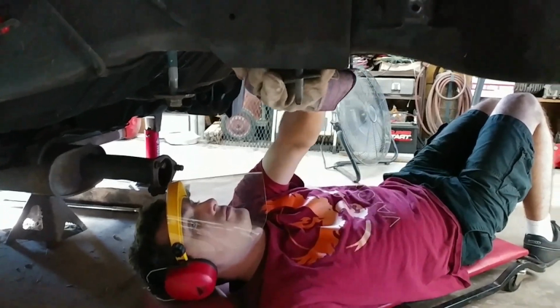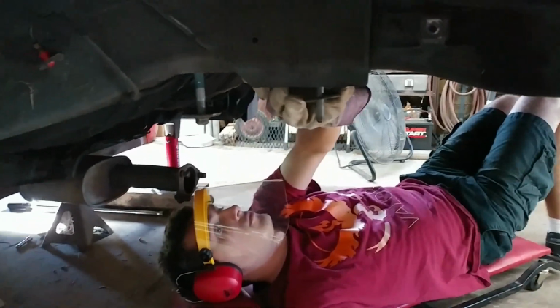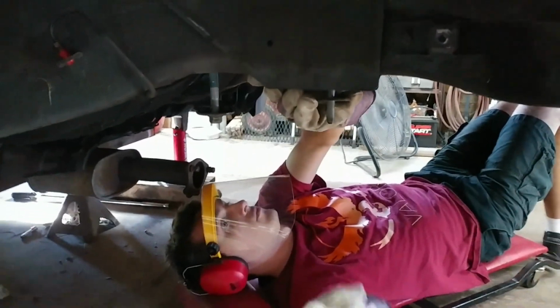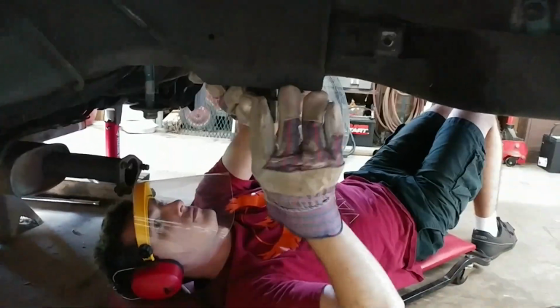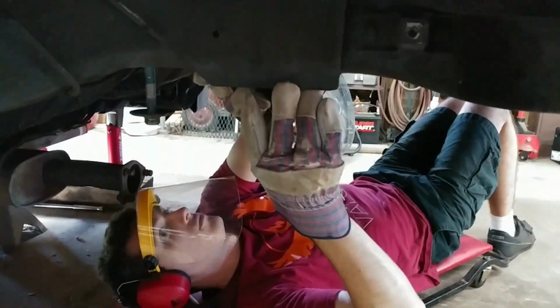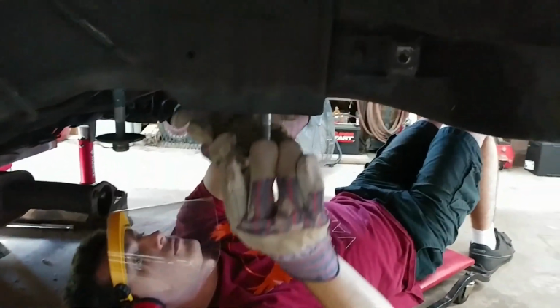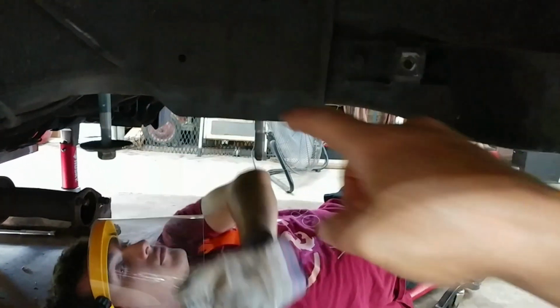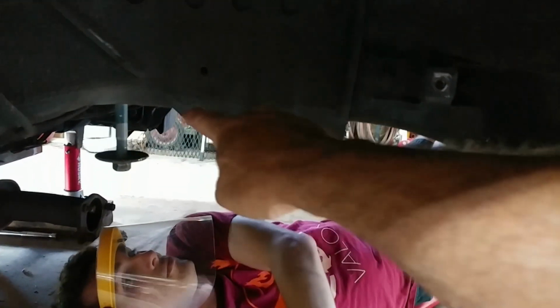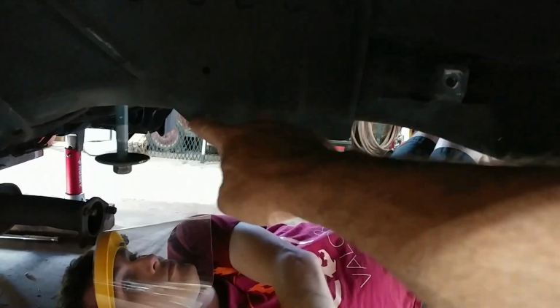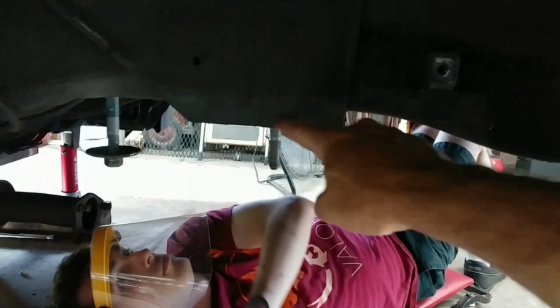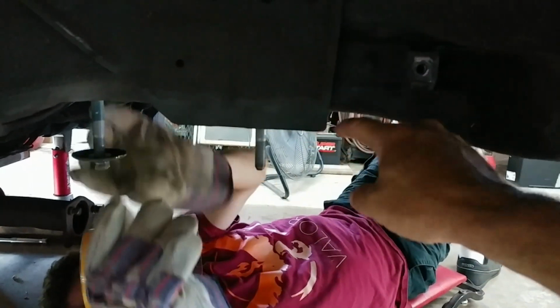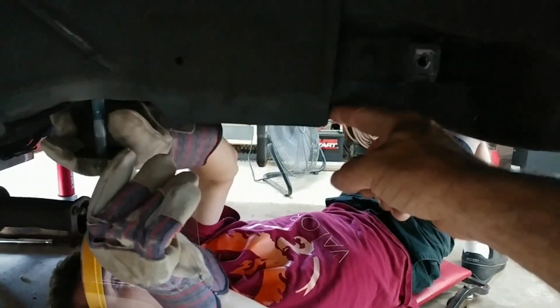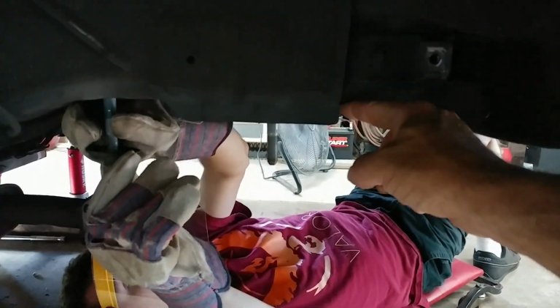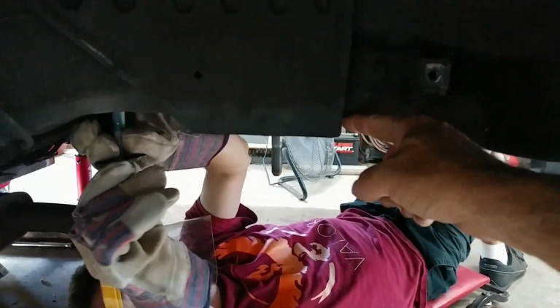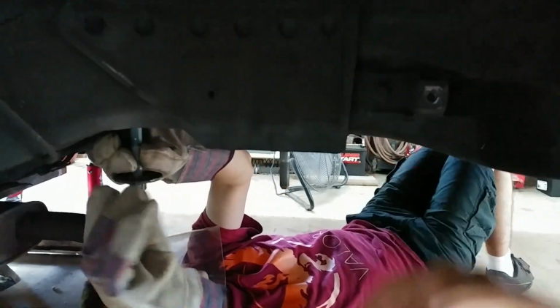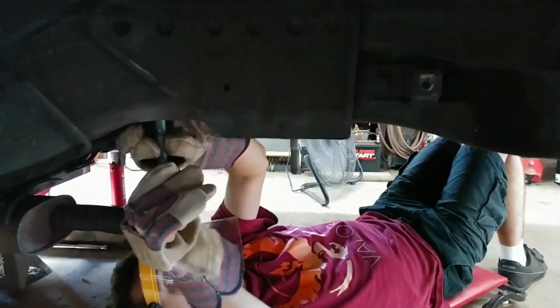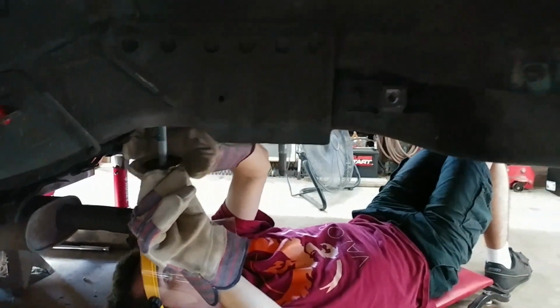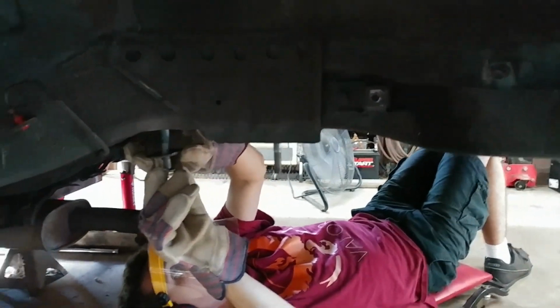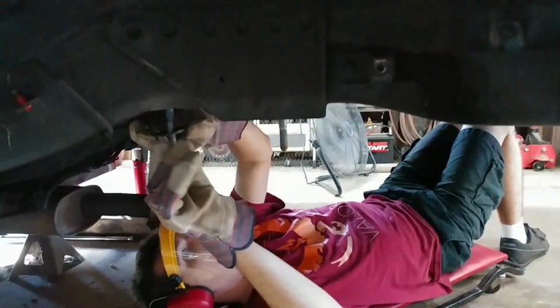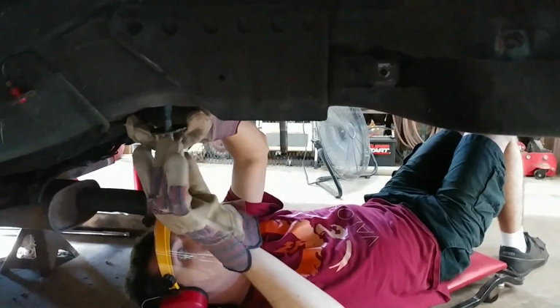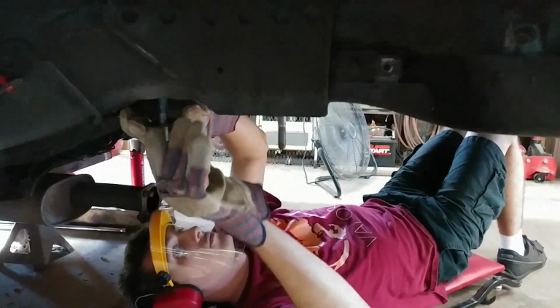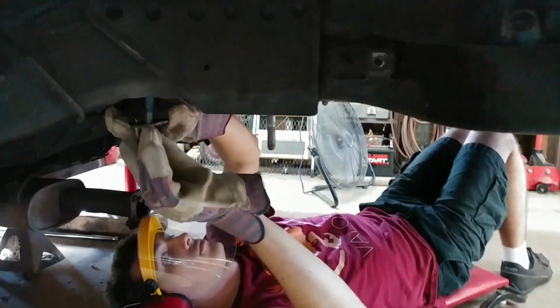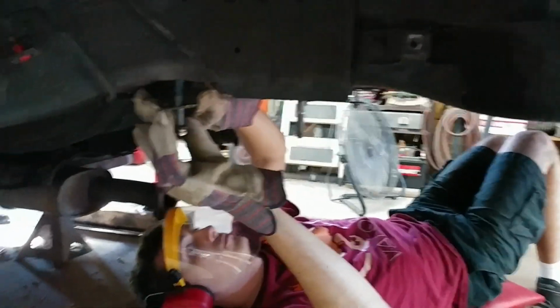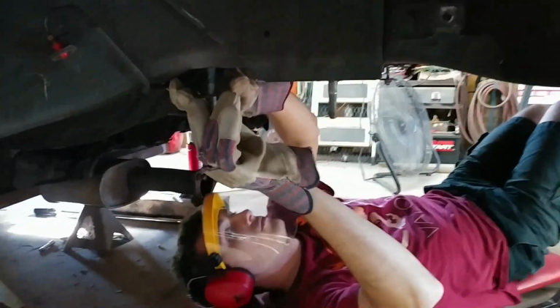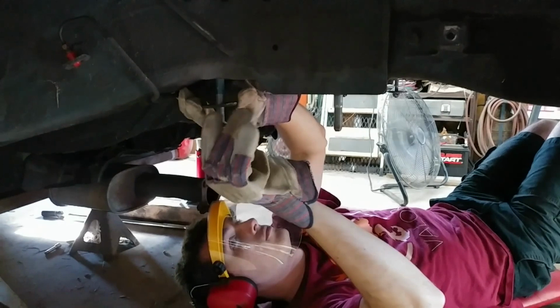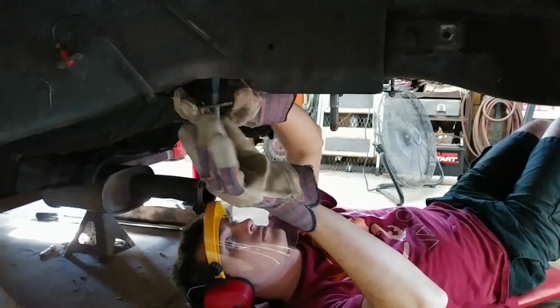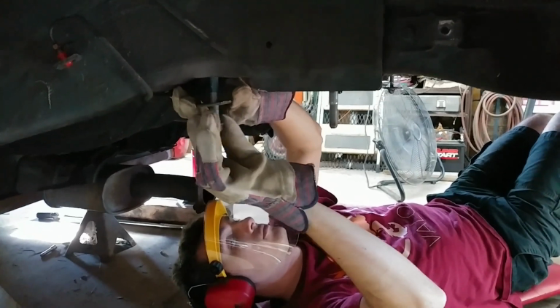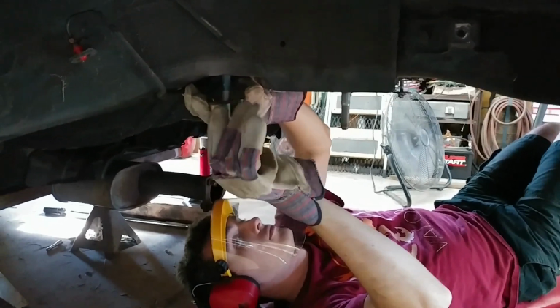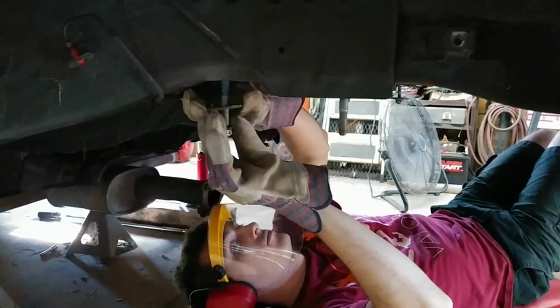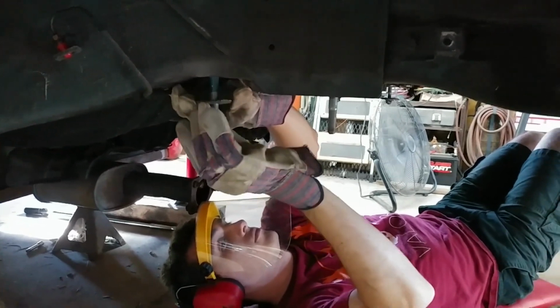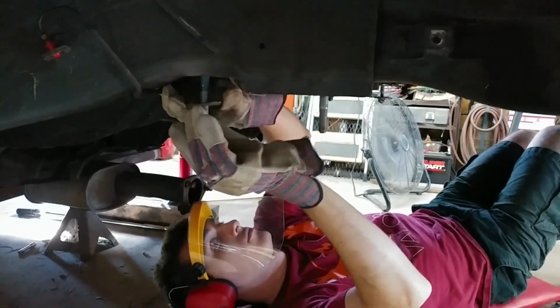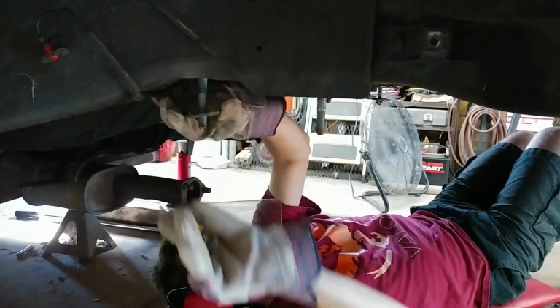You can either sawzall or grinder this flange off right here flush with the frame rail, although we may not need to. Let's jack it up and see.